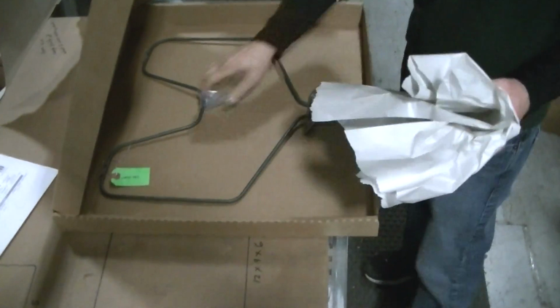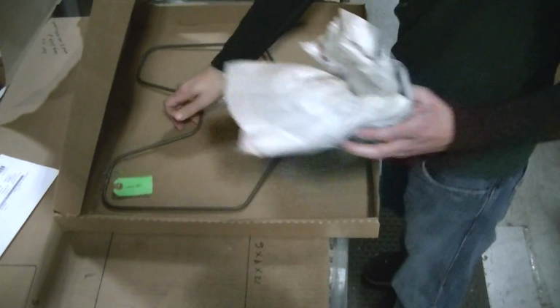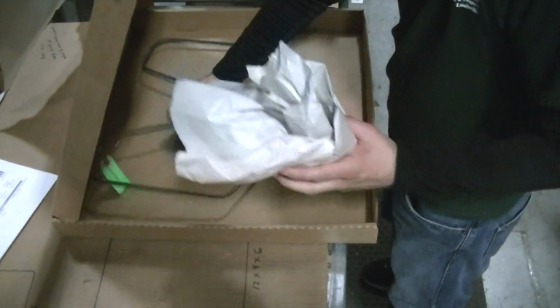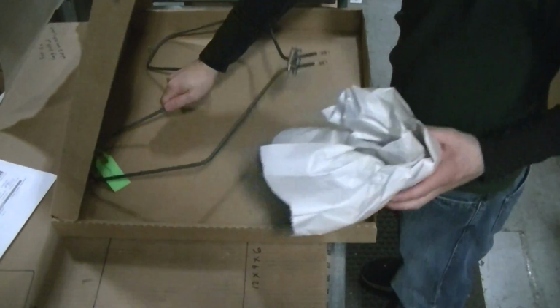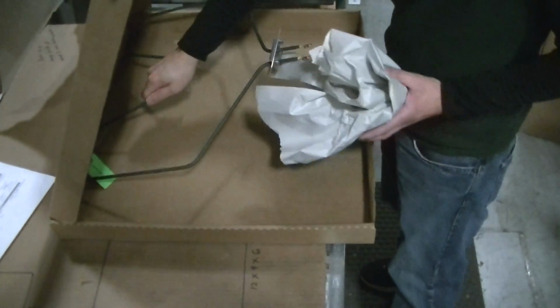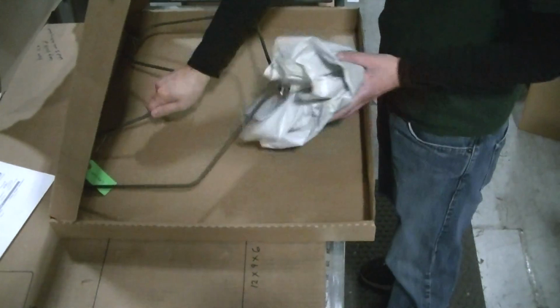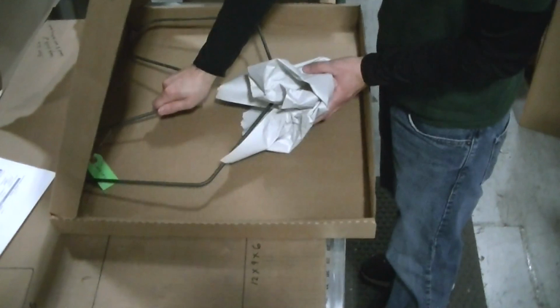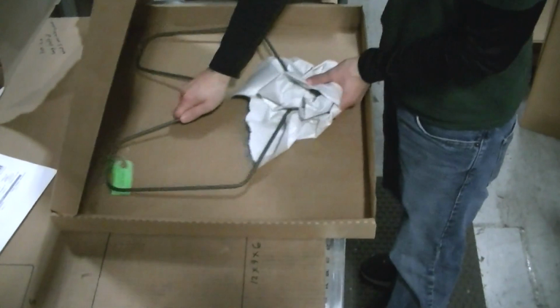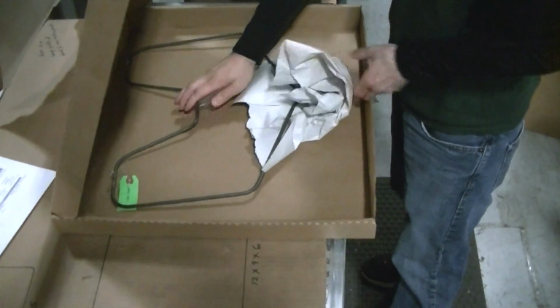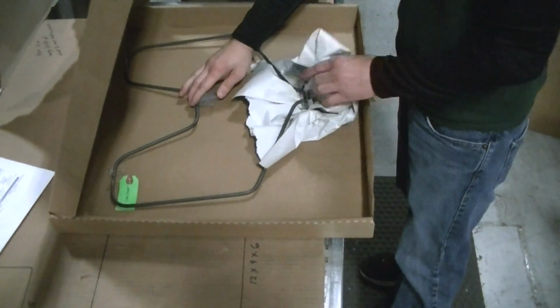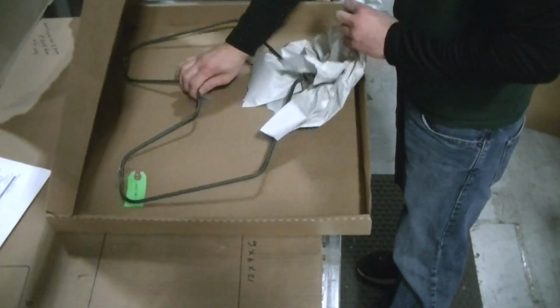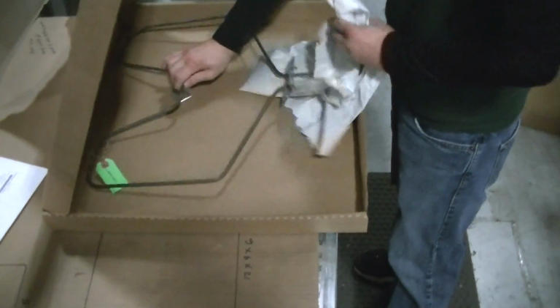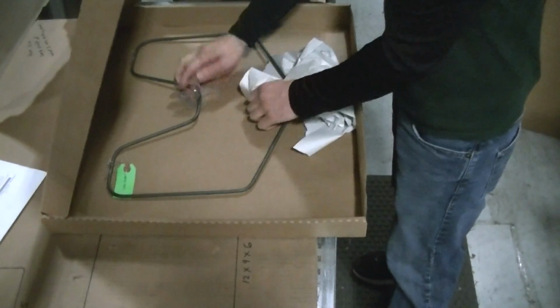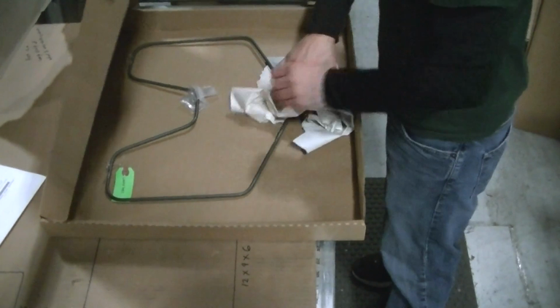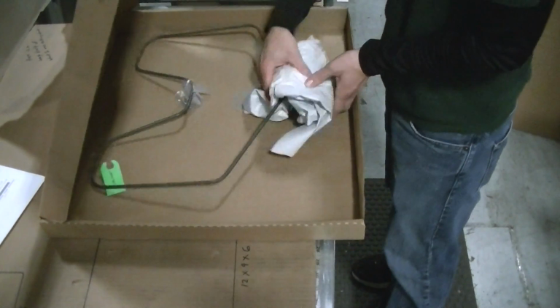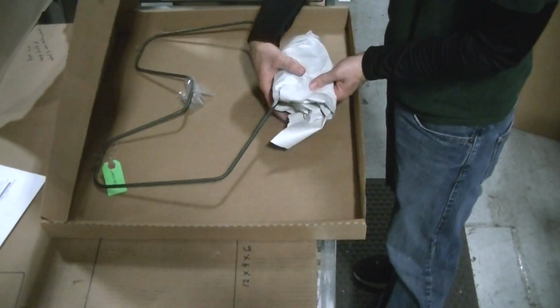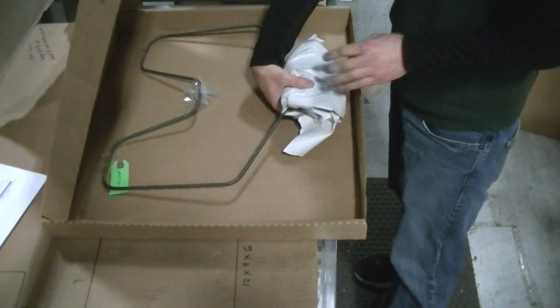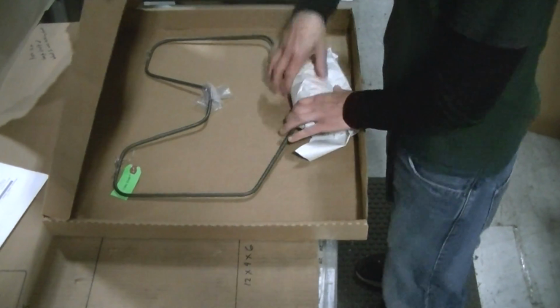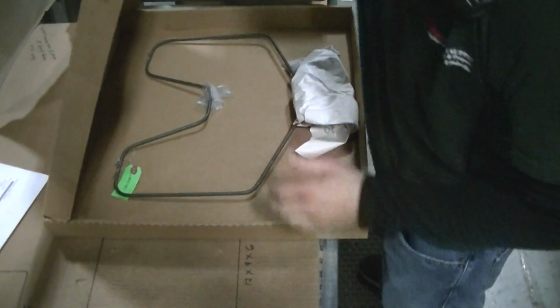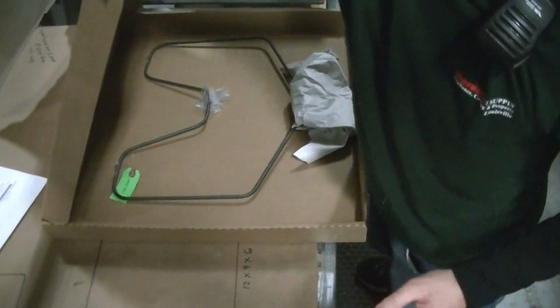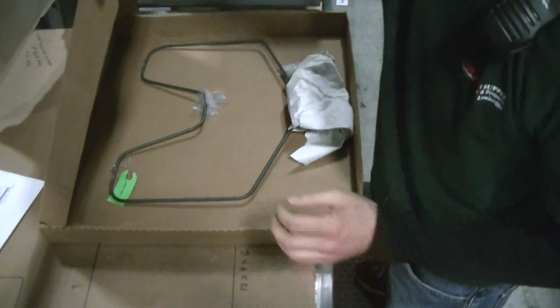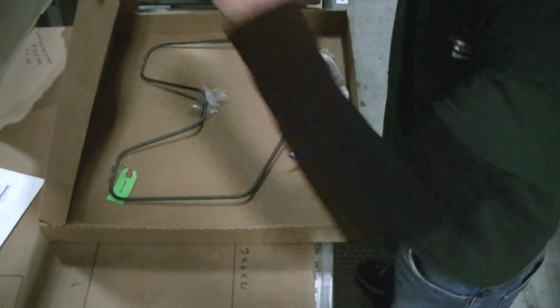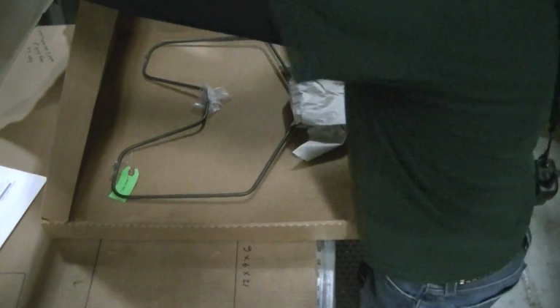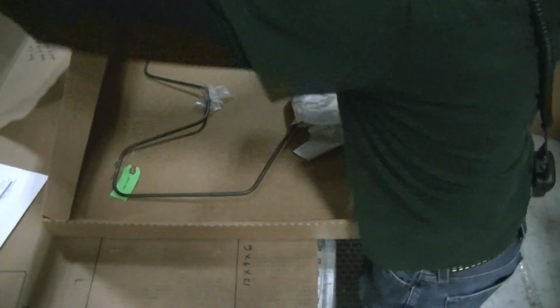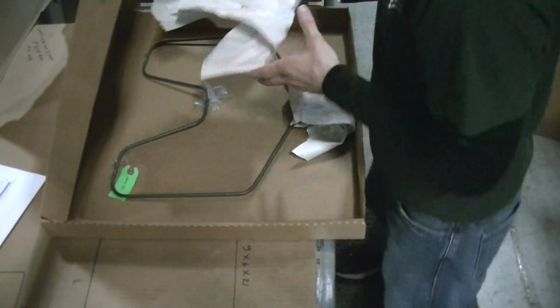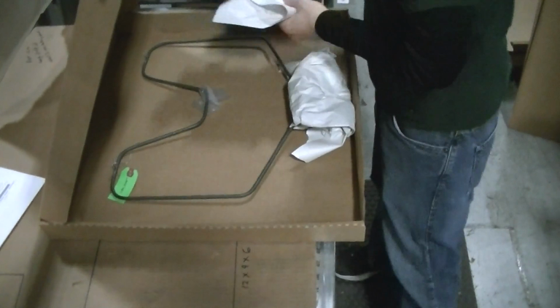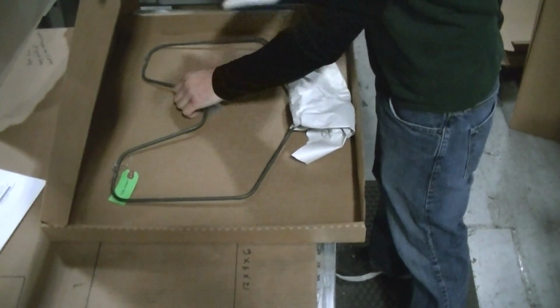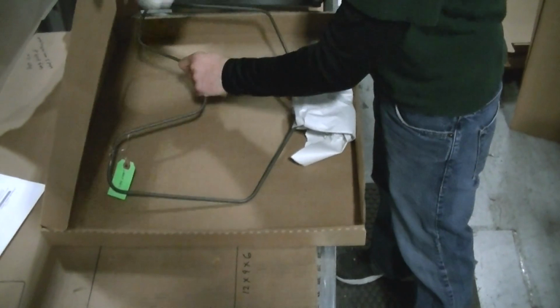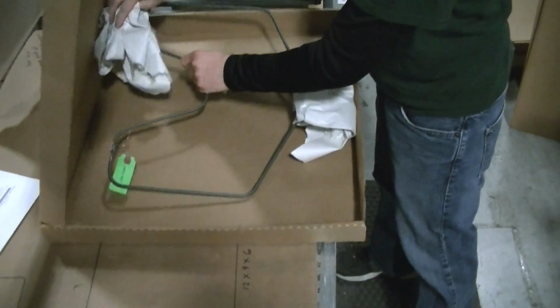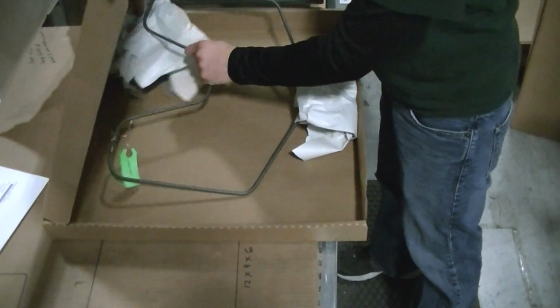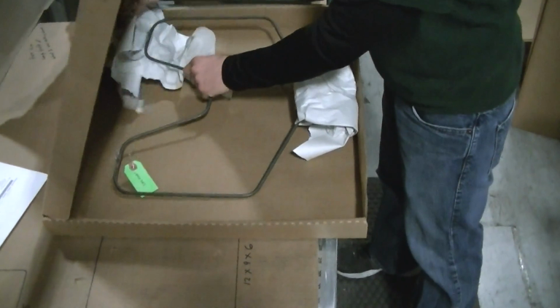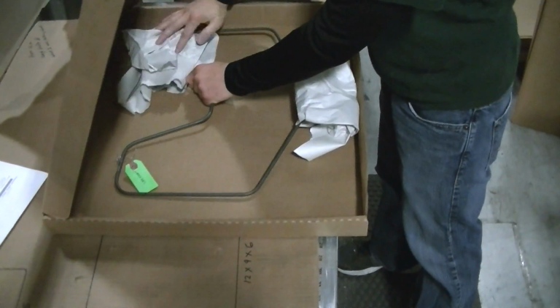The packer uses recycled paper and wraps the end connectors, and then uses two smaller pieces for the post.